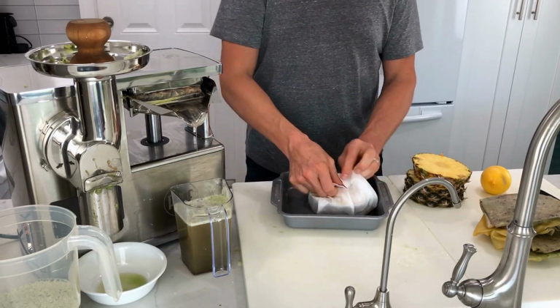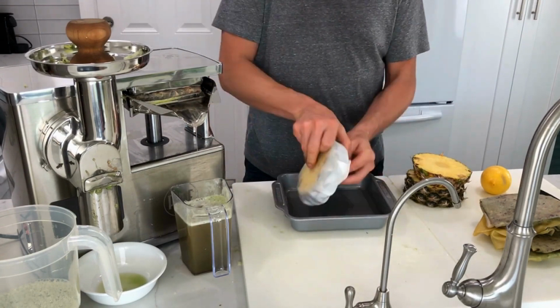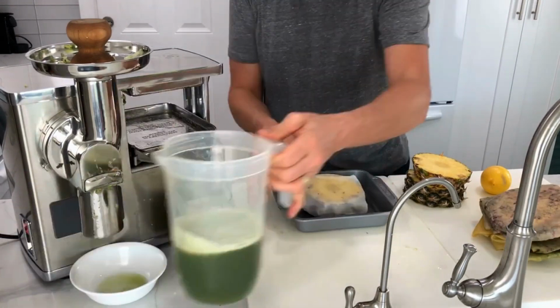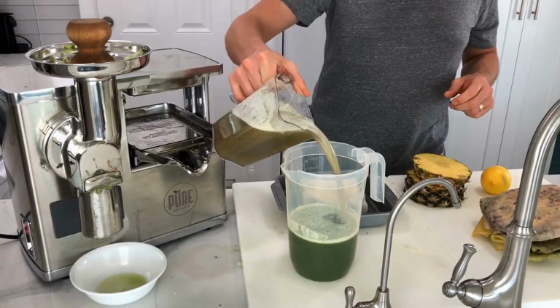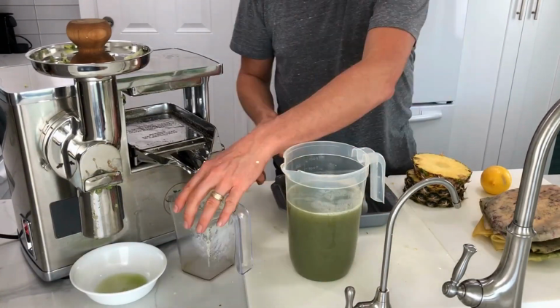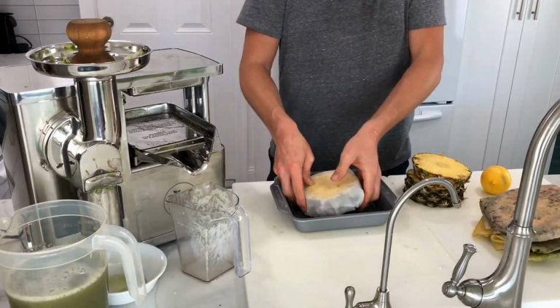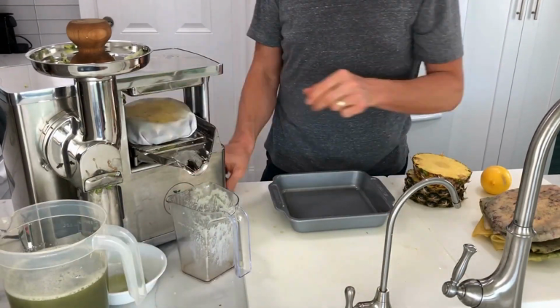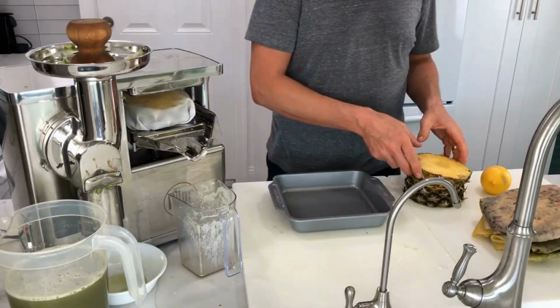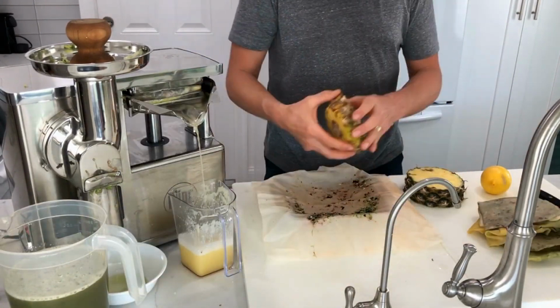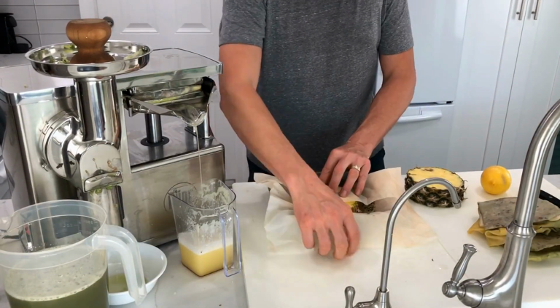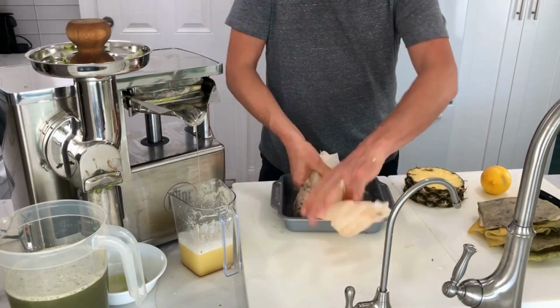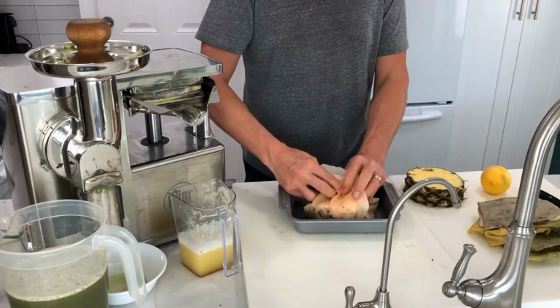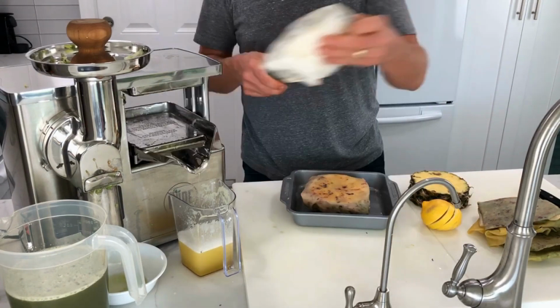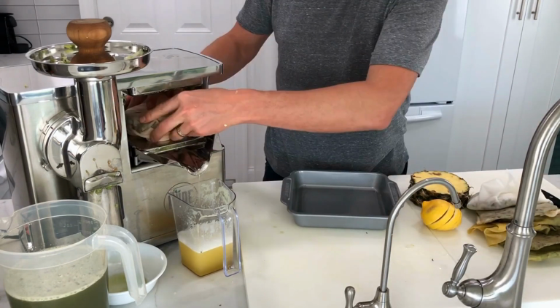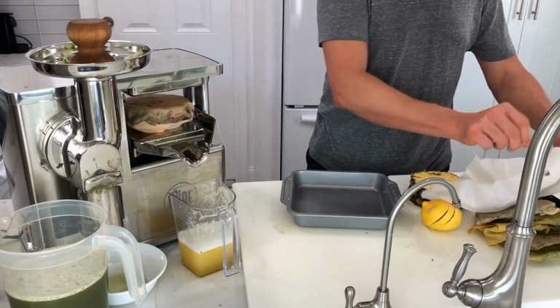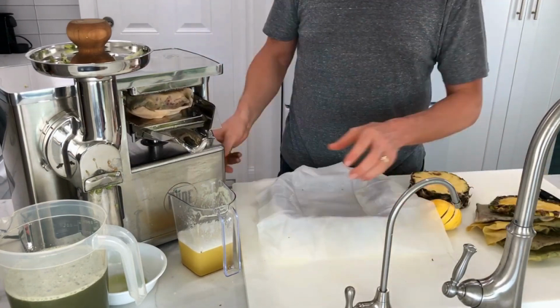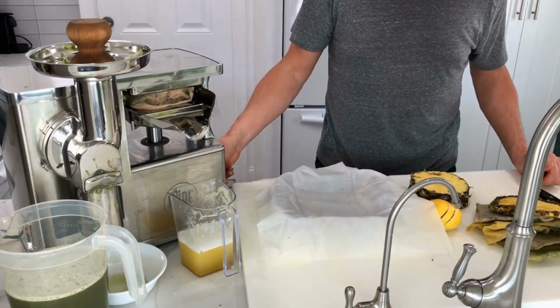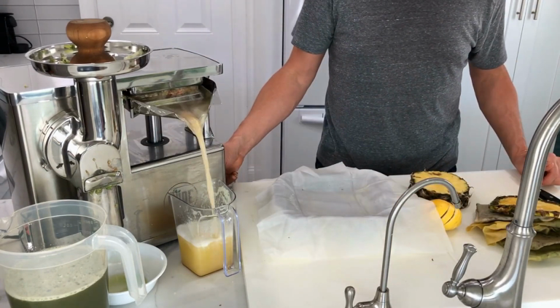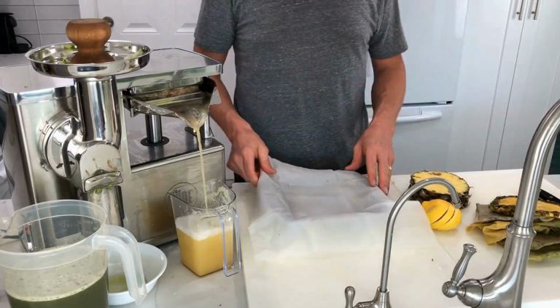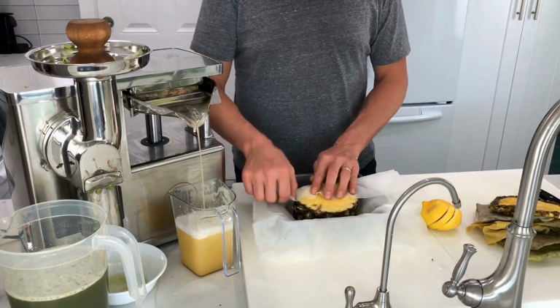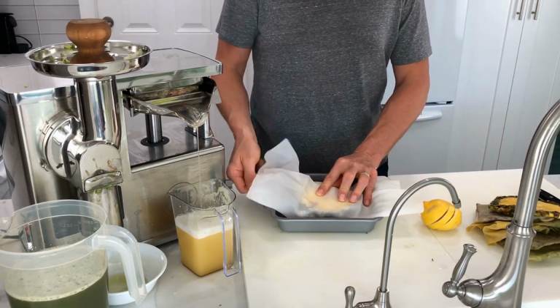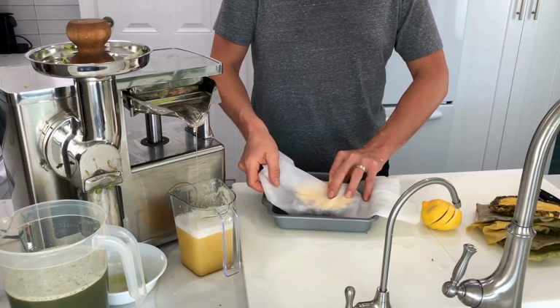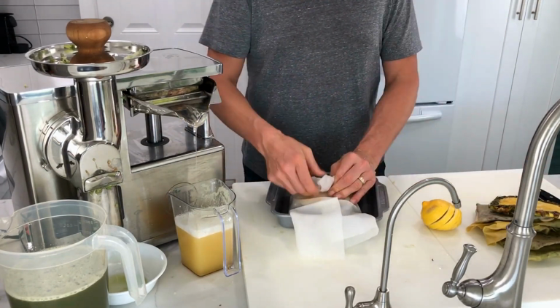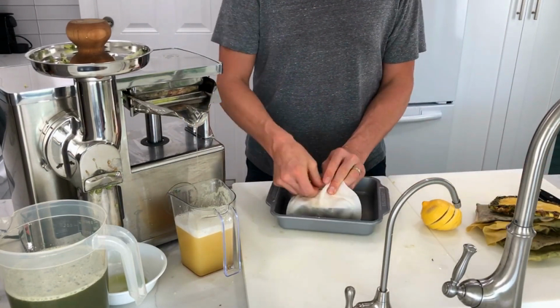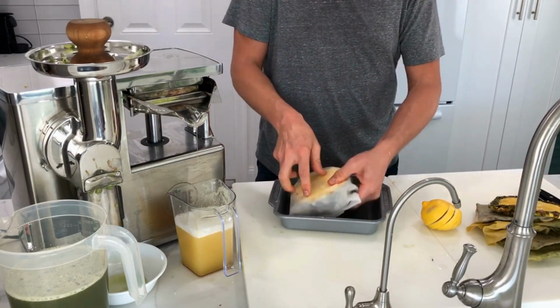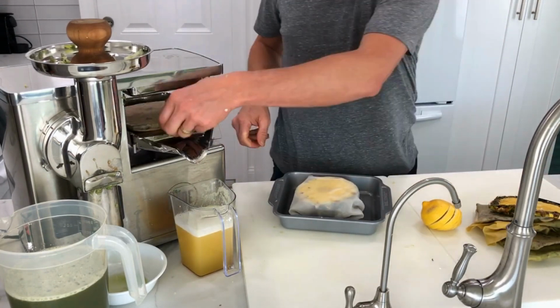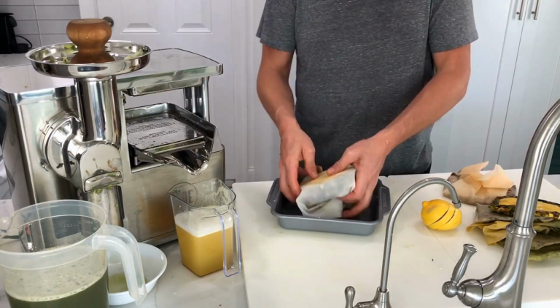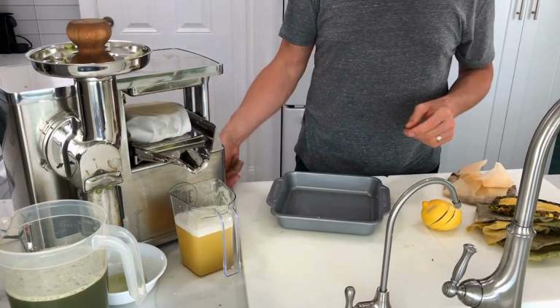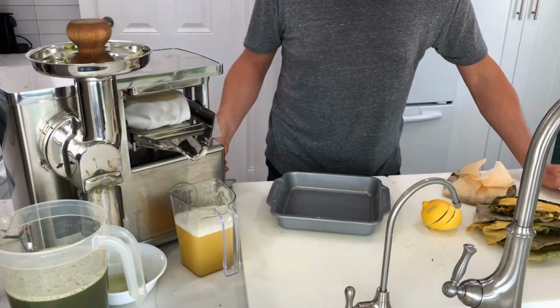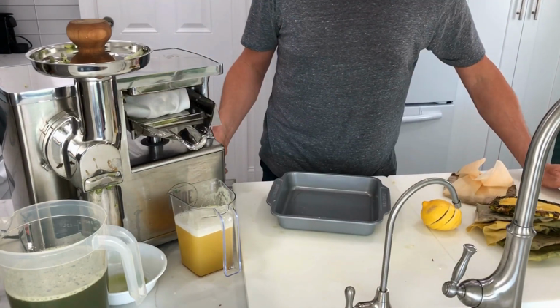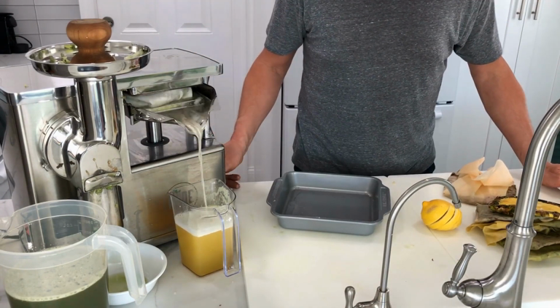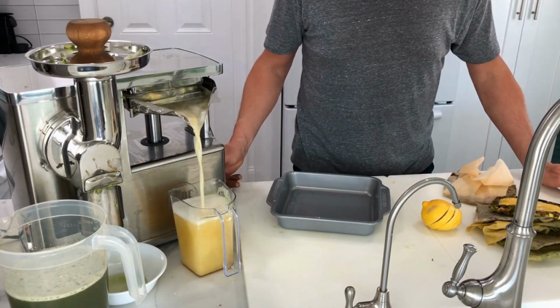After making green juices like this daily, I'm happy to report that I have perfect blood tests, zero ailments, and thriving. Green juices like this with consistent healthy lifestyle habits have been nothing short of magical.